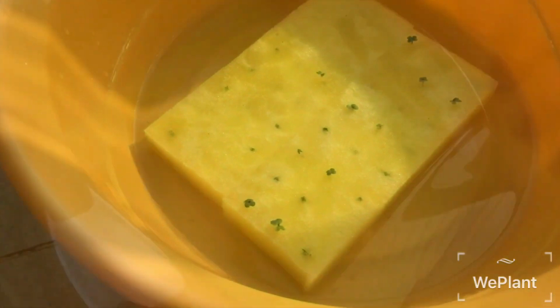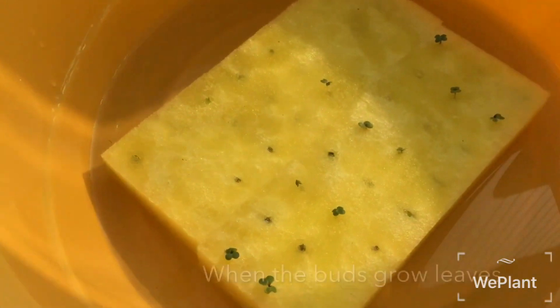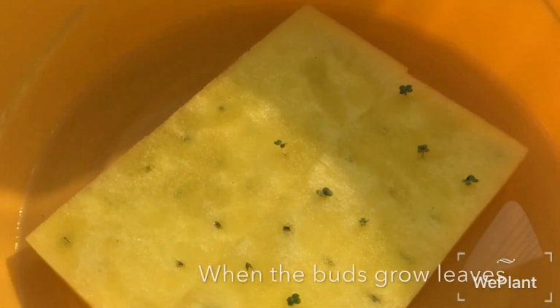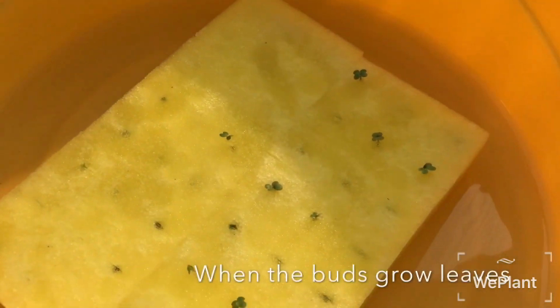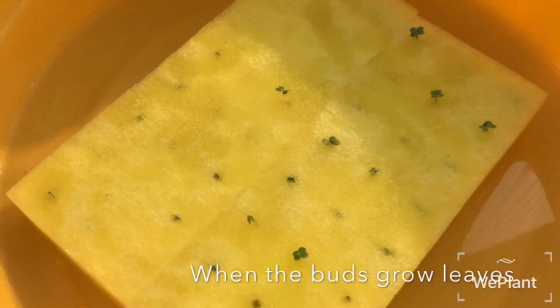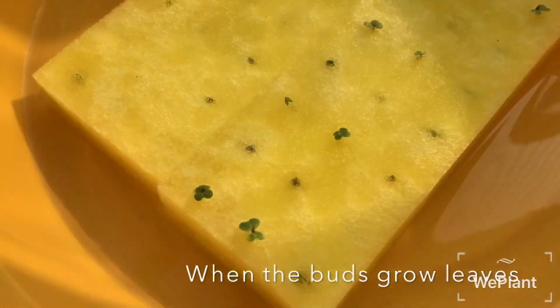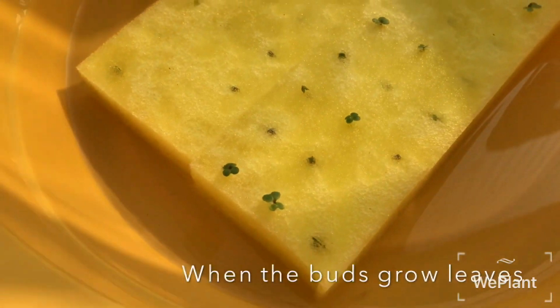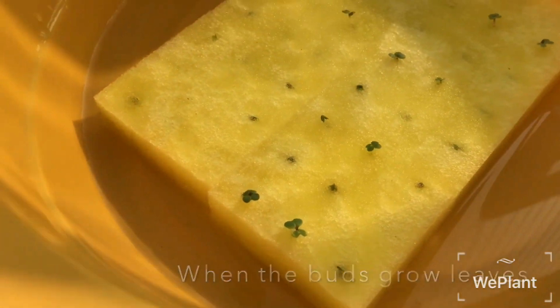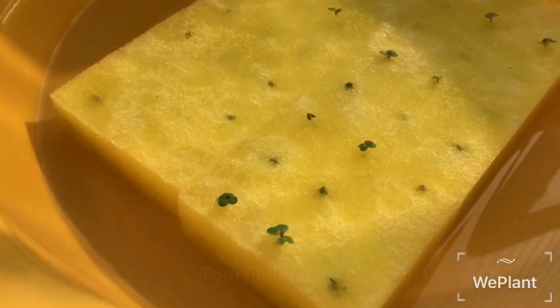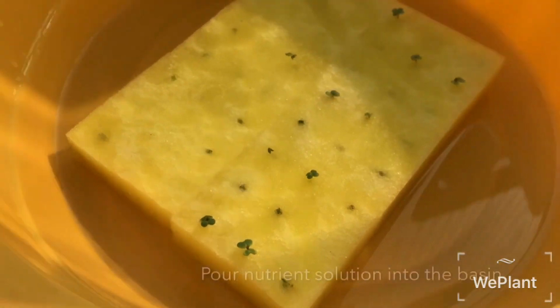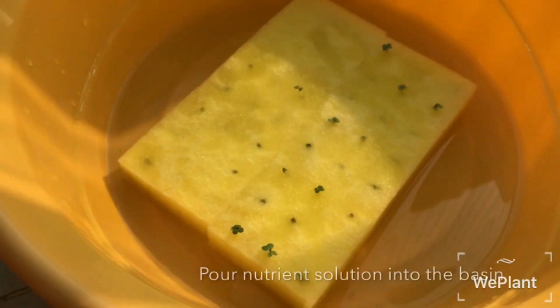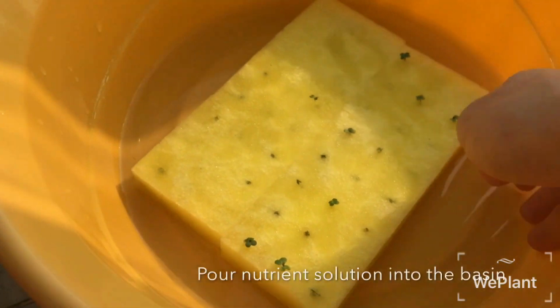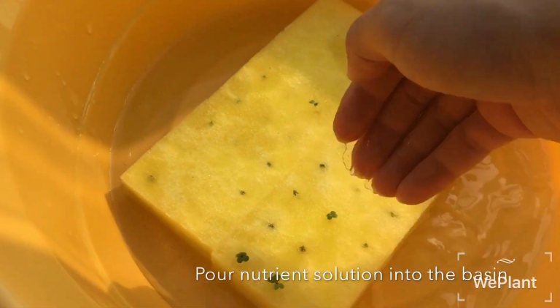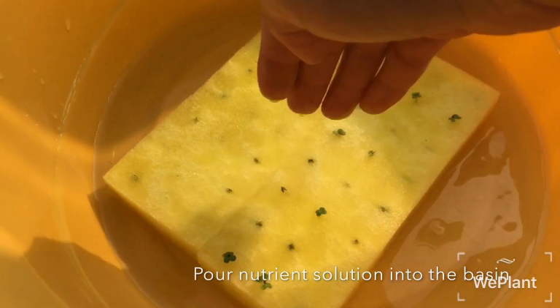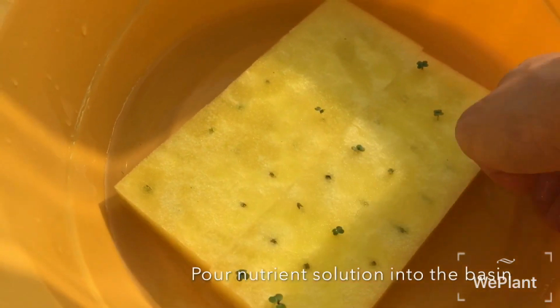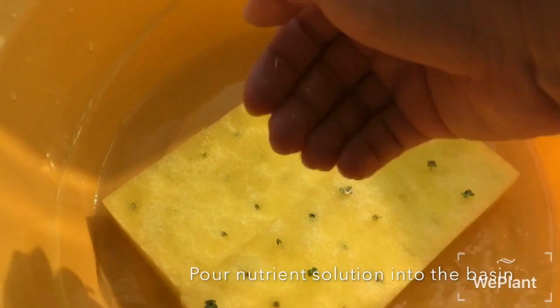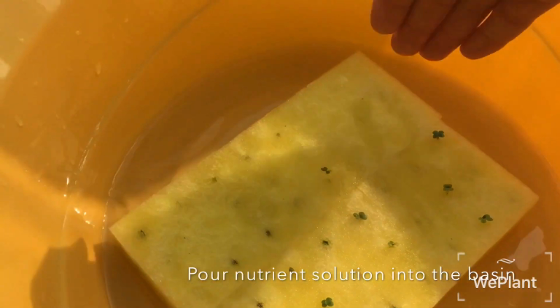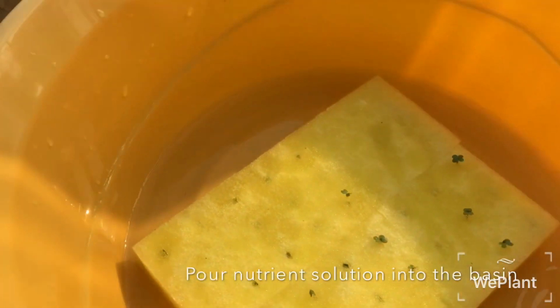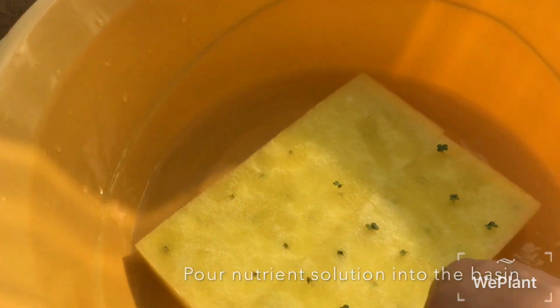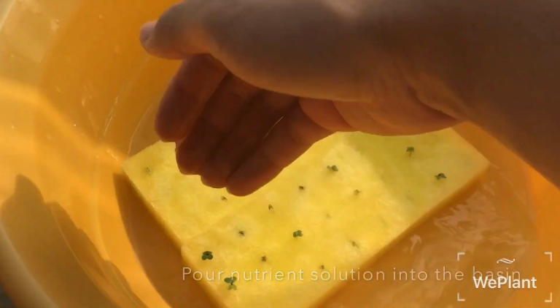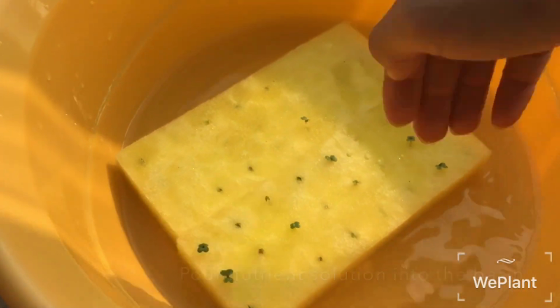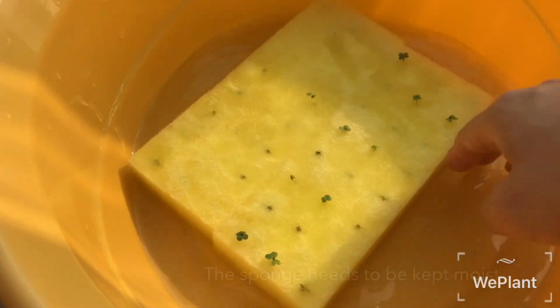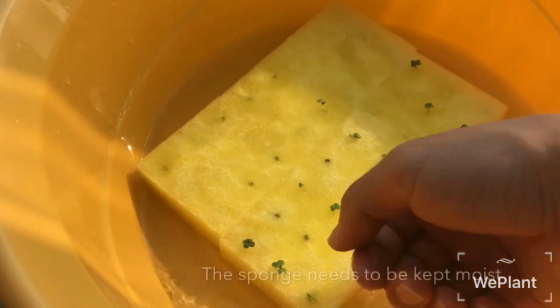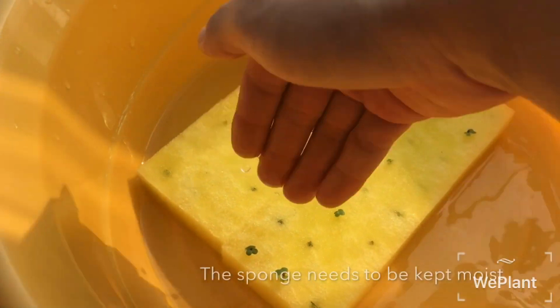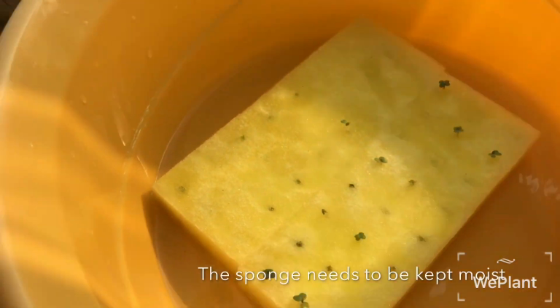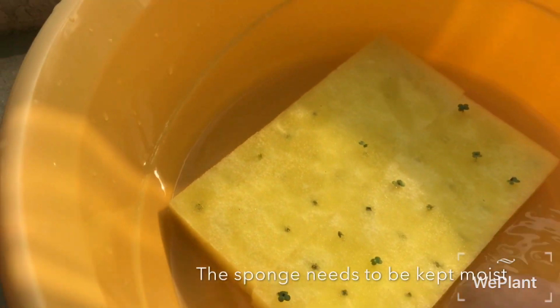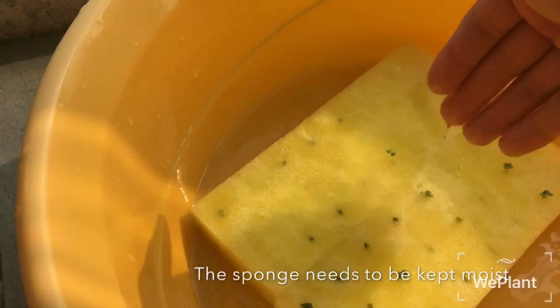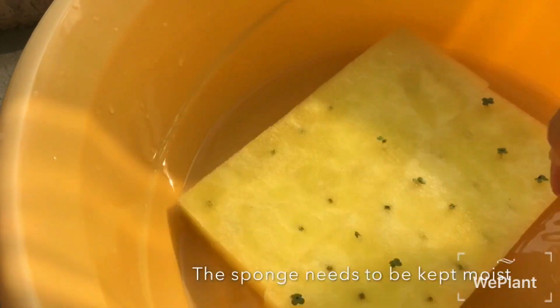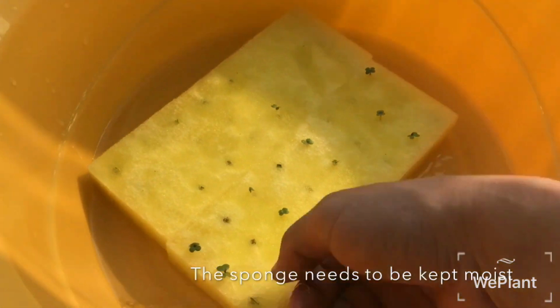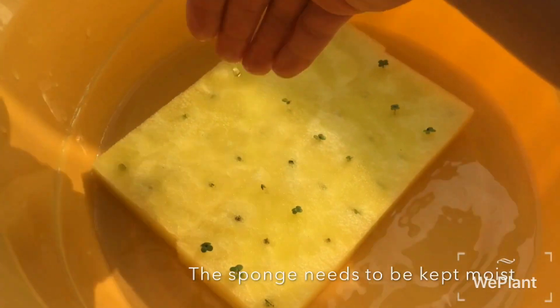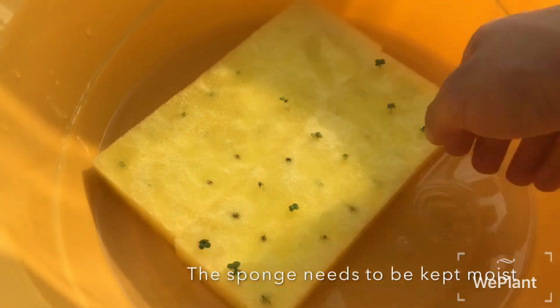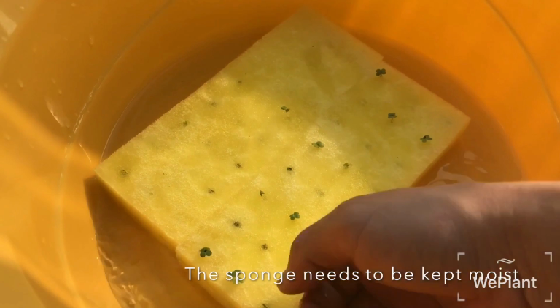When the buds grow leaves, put nutrient solution into the basin. The sponge needs to be kept moist.